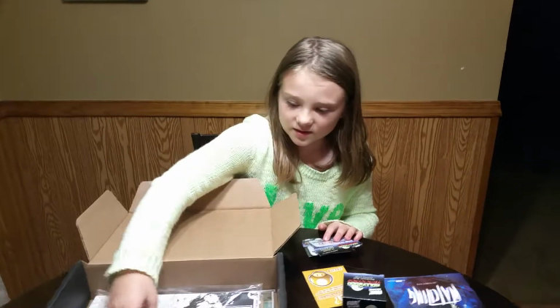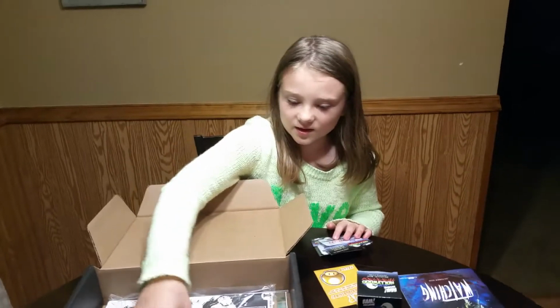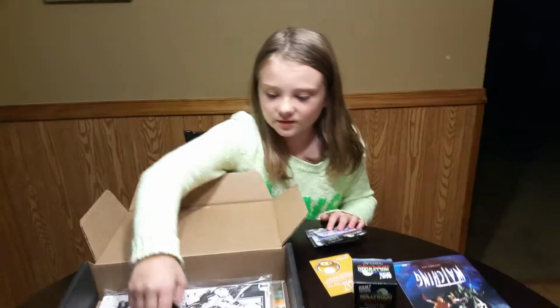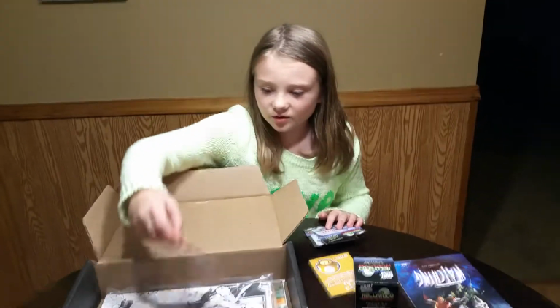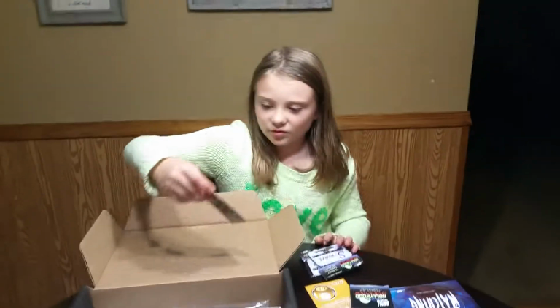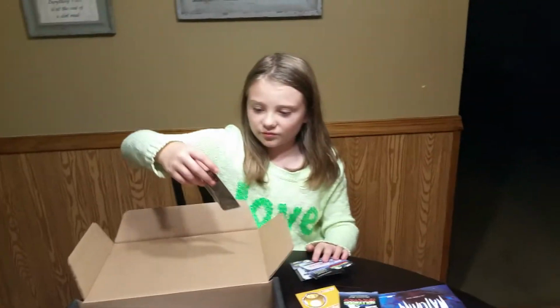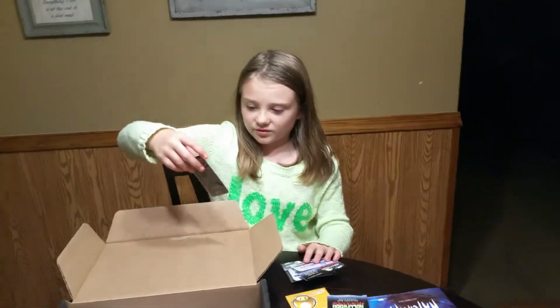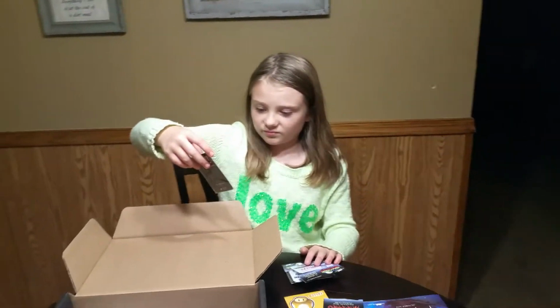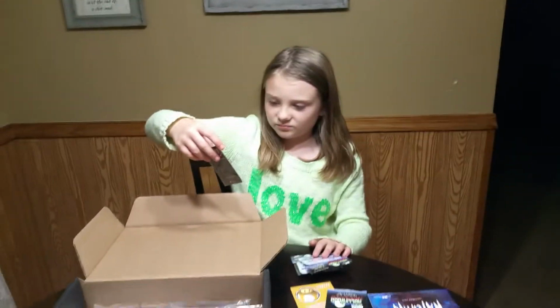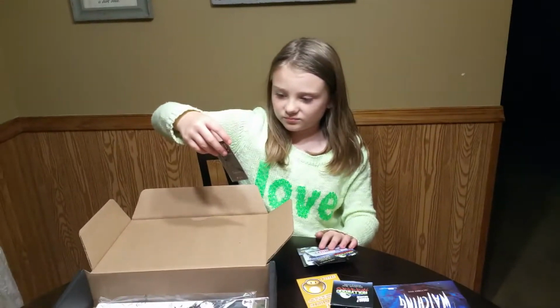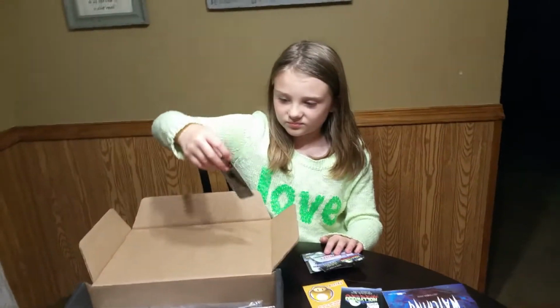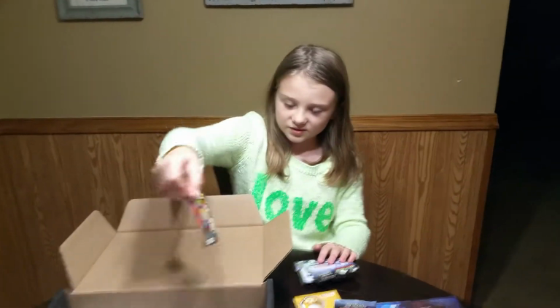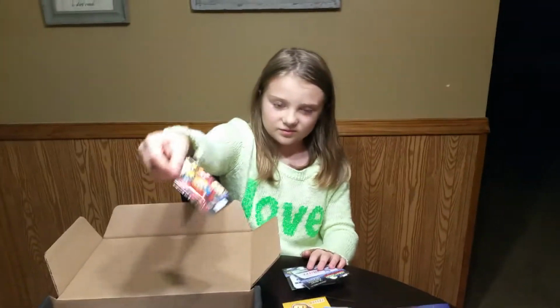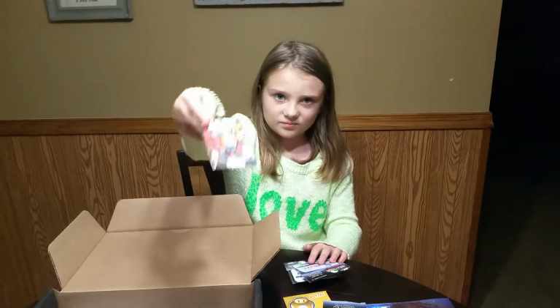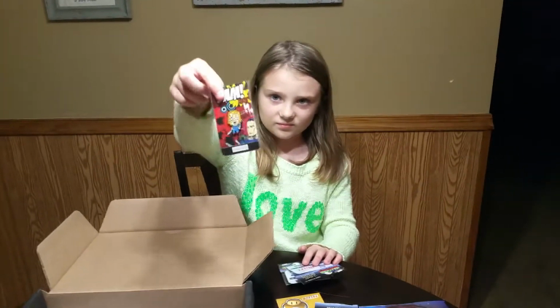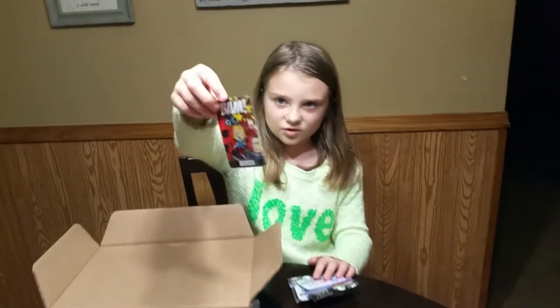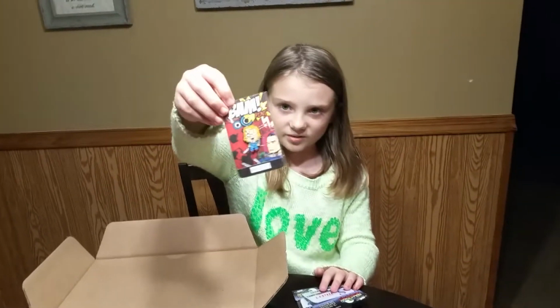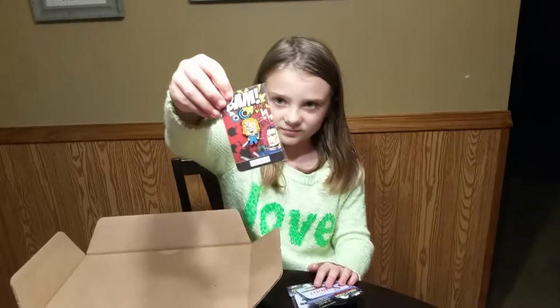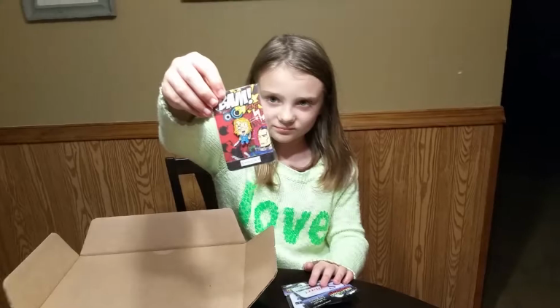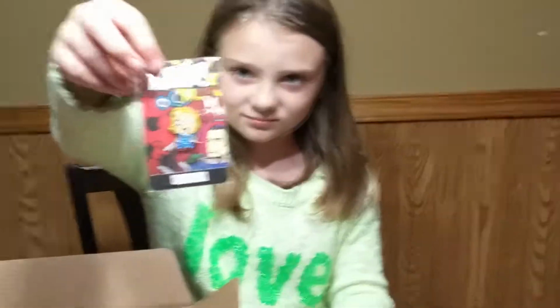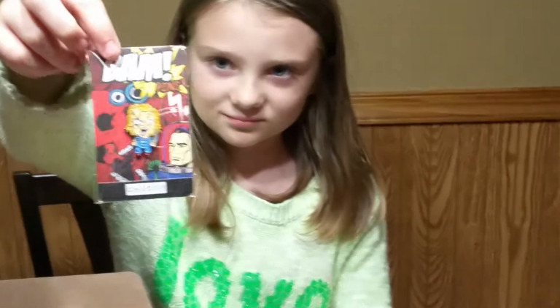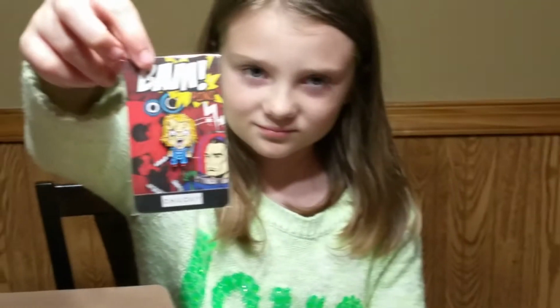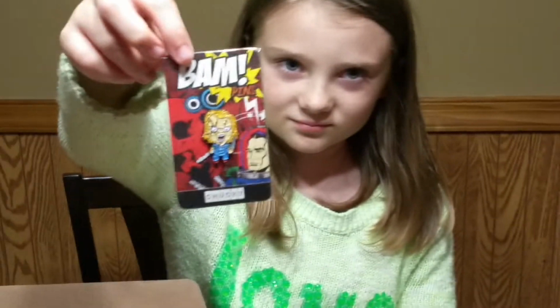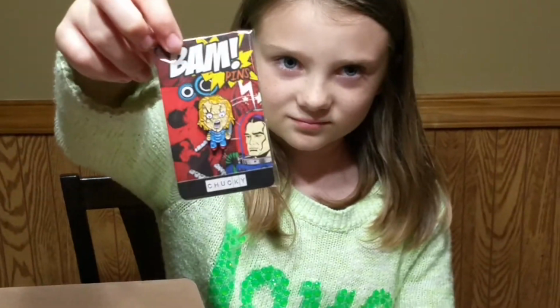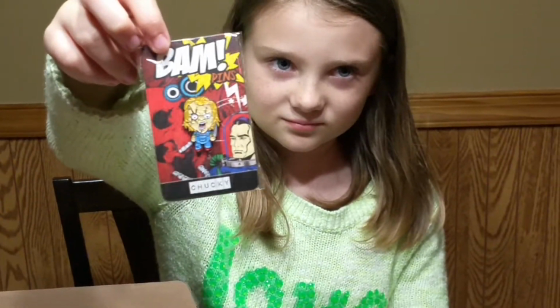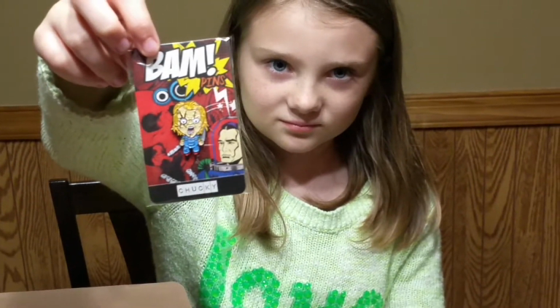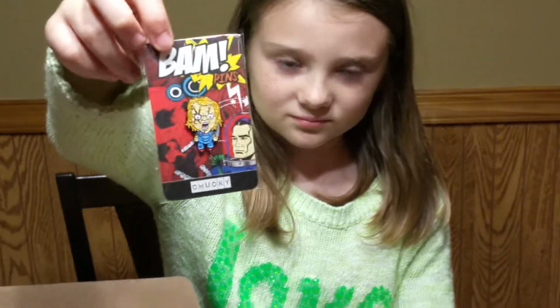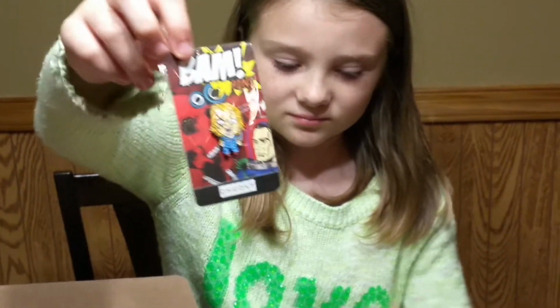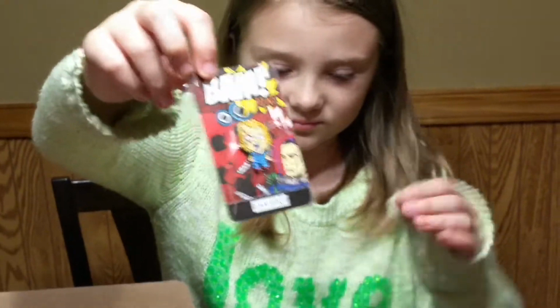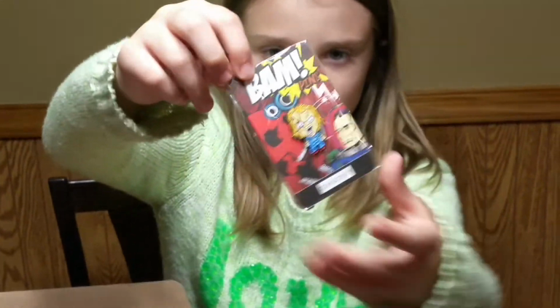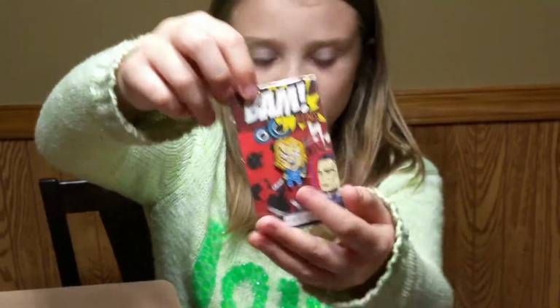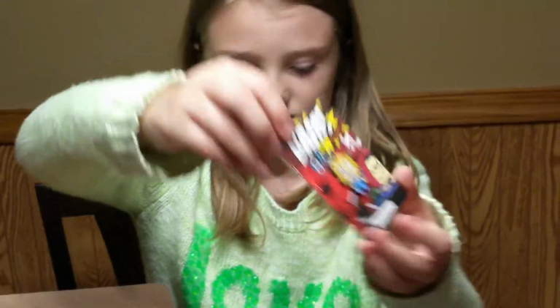And here are those. You've got your pin — a Chucky pin. This is Chucky from Child's Play.